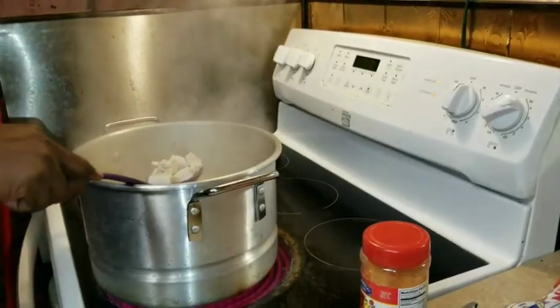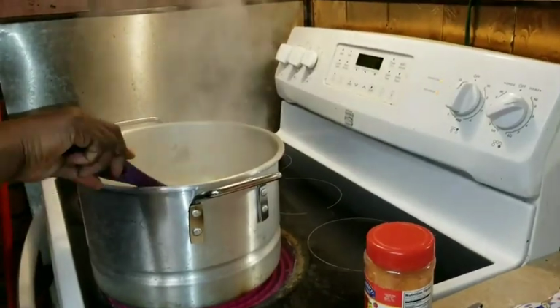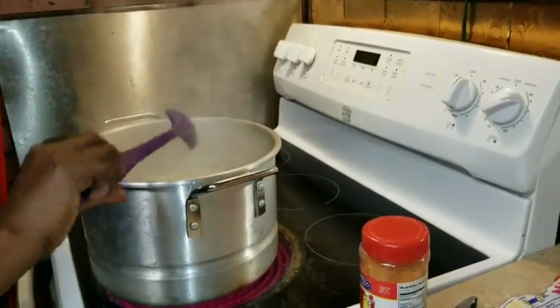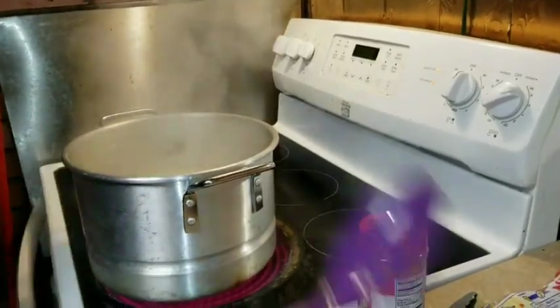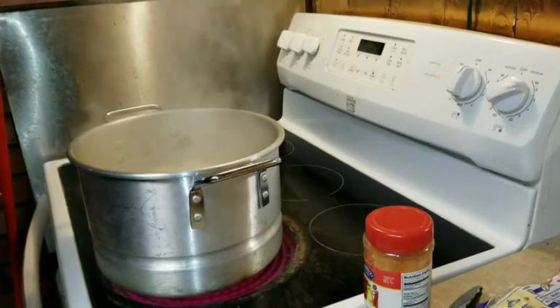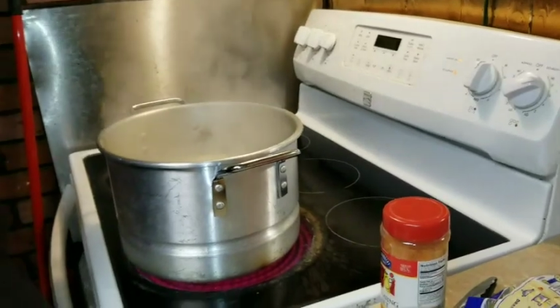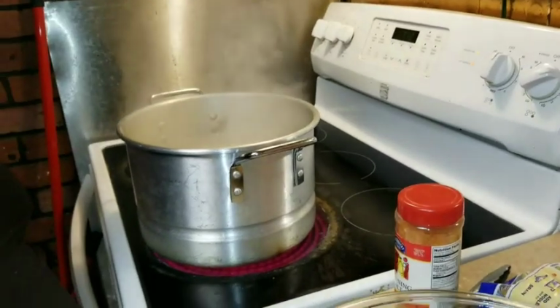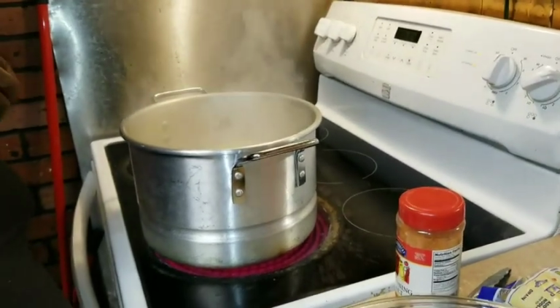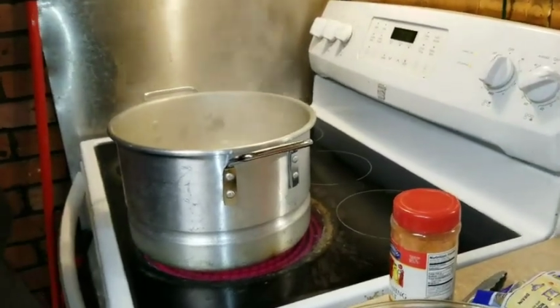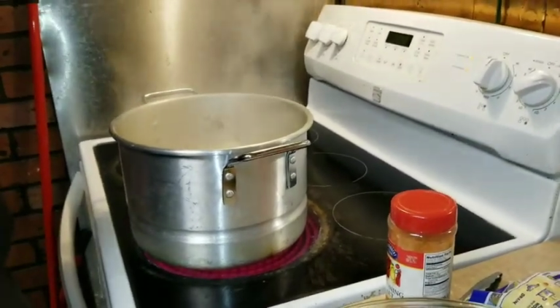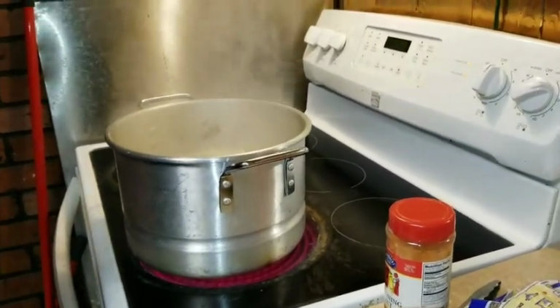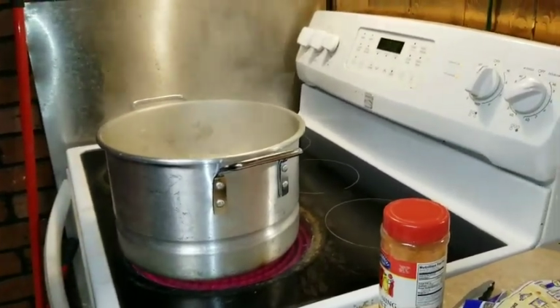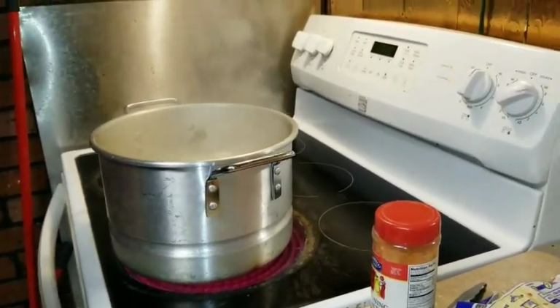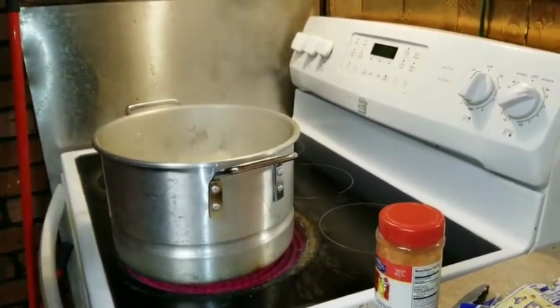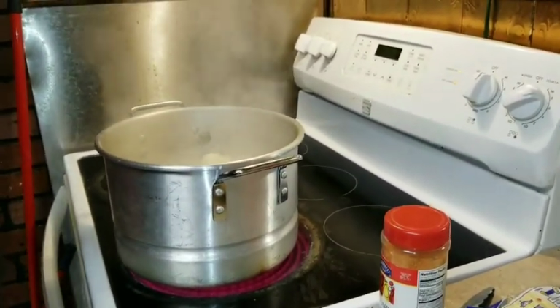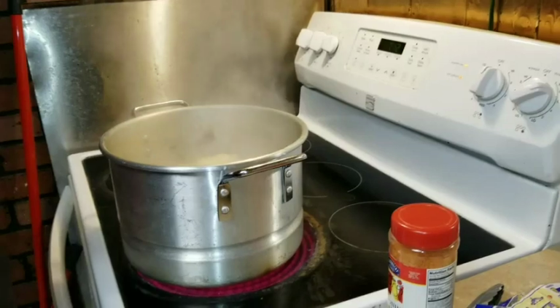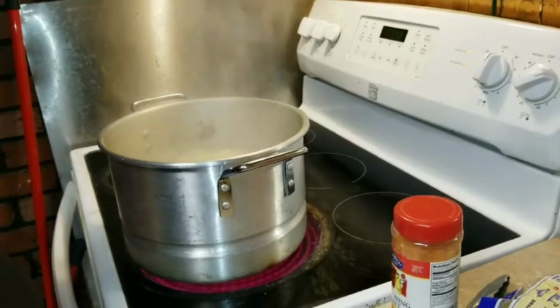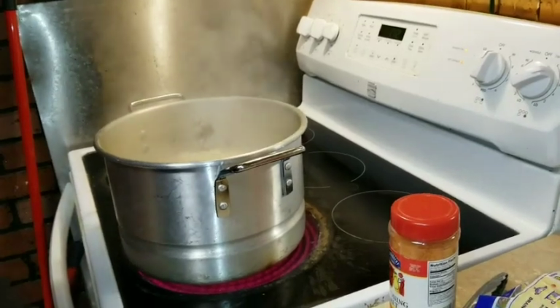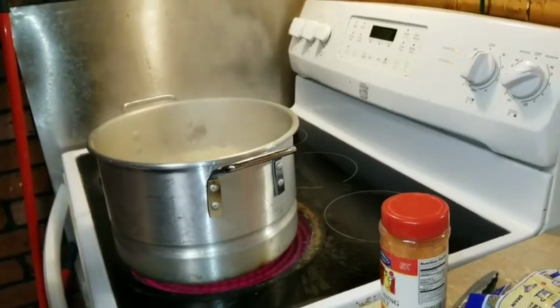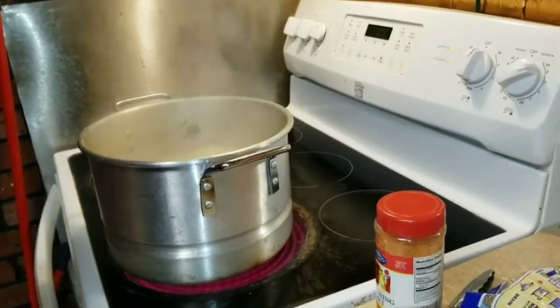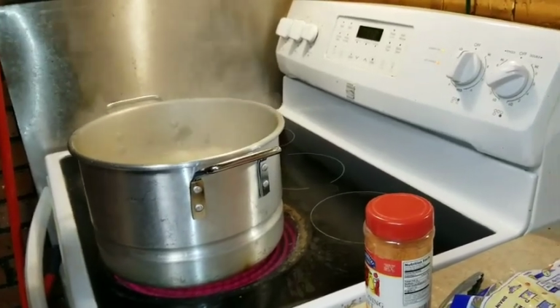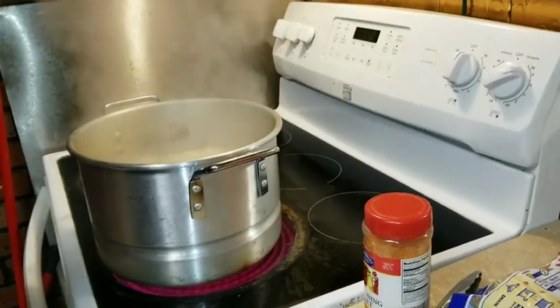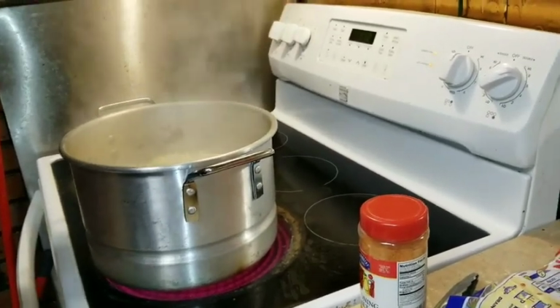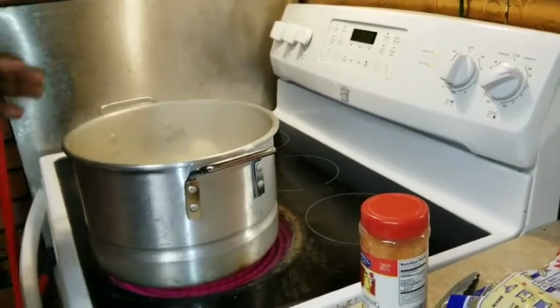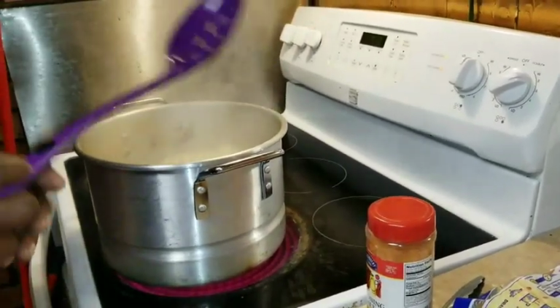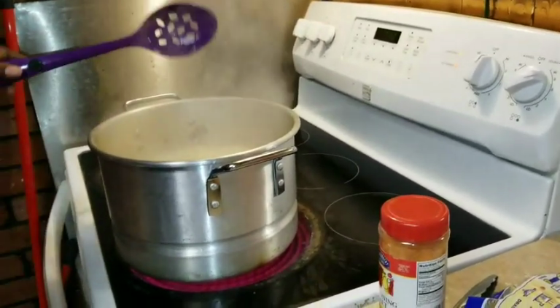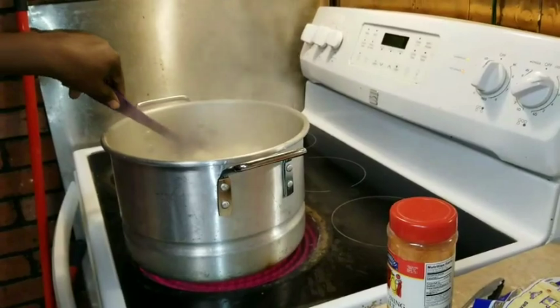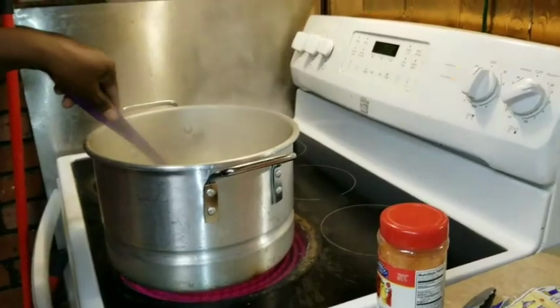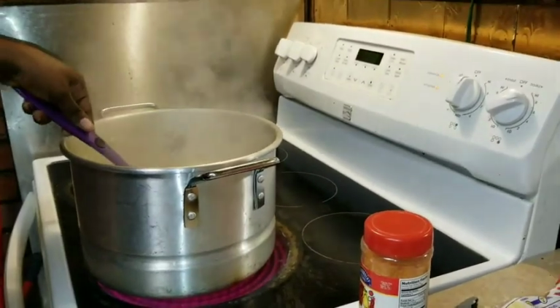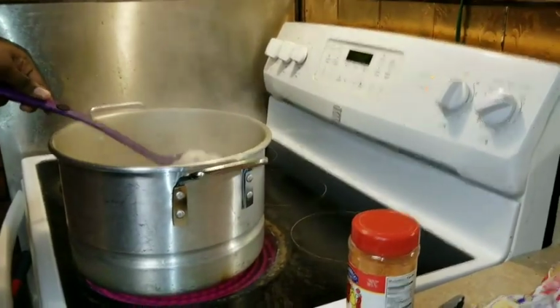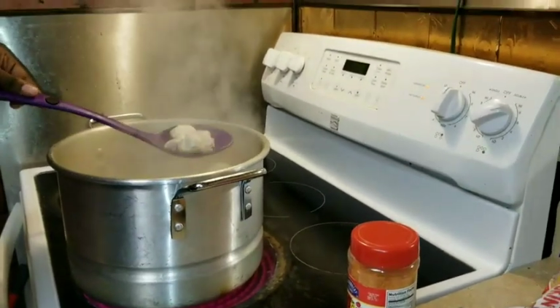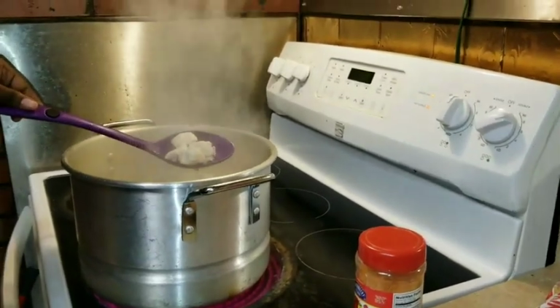Okay, today guys I'm gonna be telling y'all how to make homemade chunky beef hearty chicken noodle soup. I already got my chicken cooking and it's ready — look at that, that looks good!